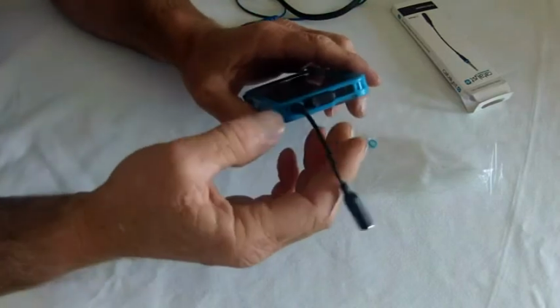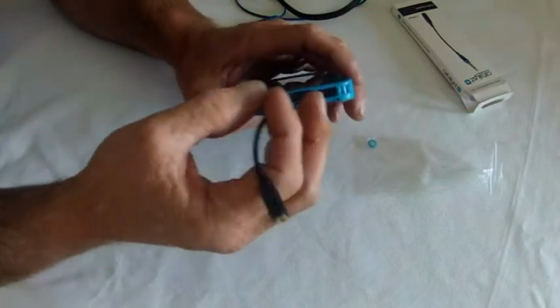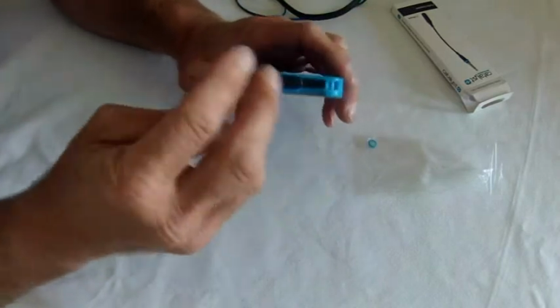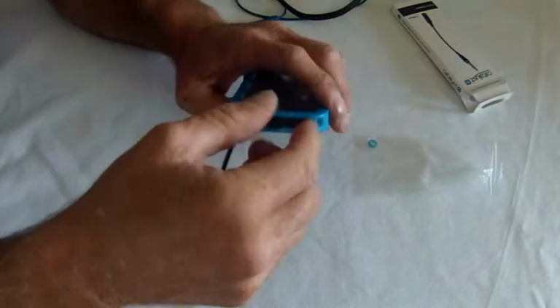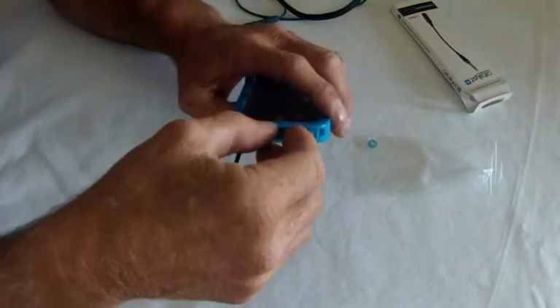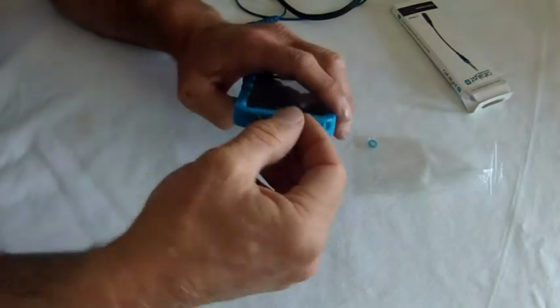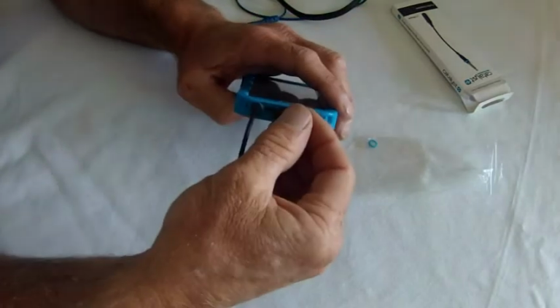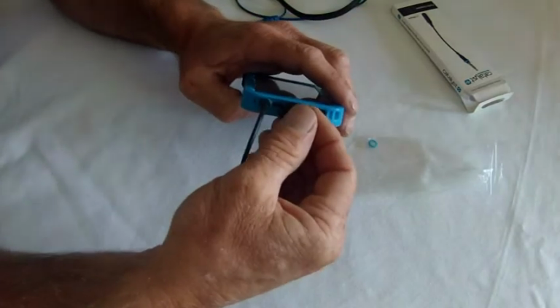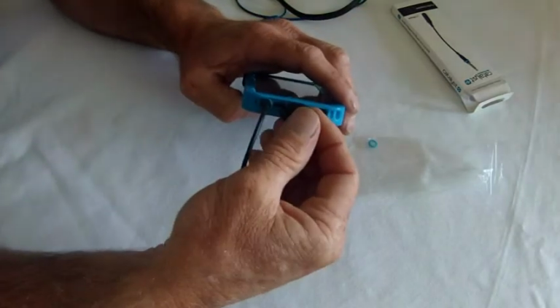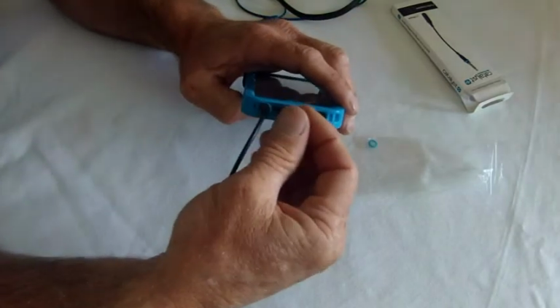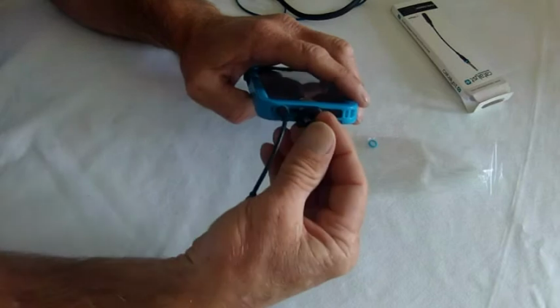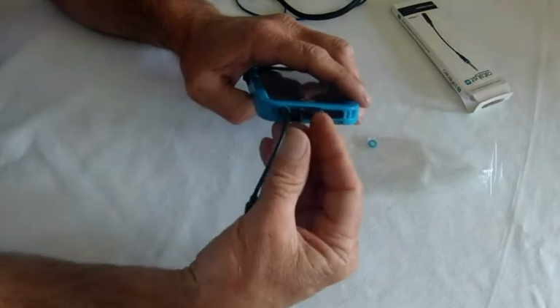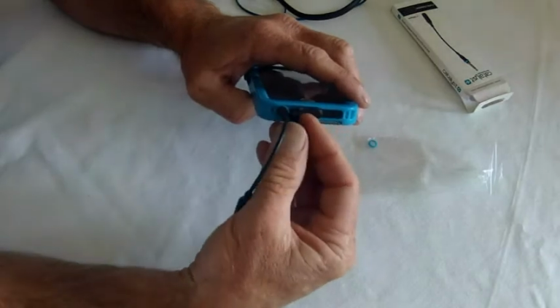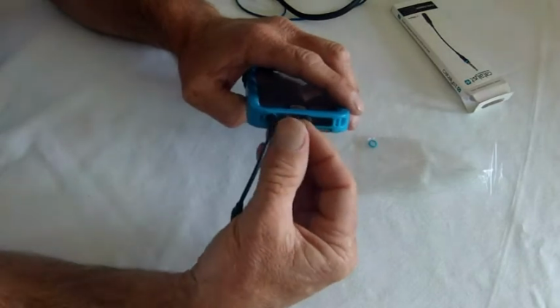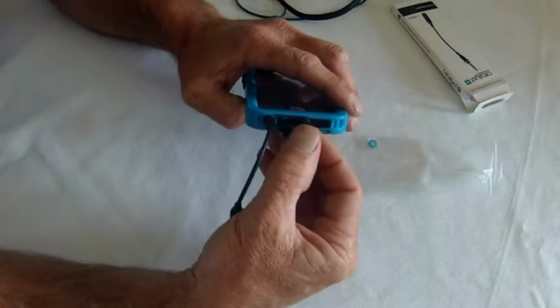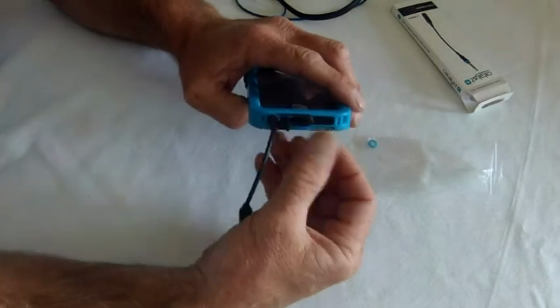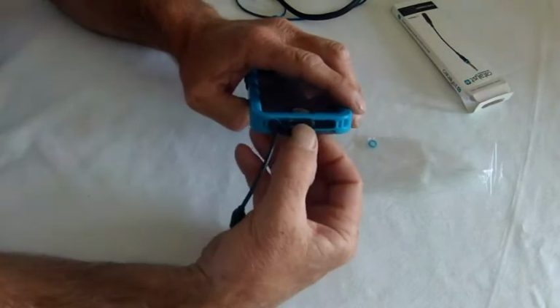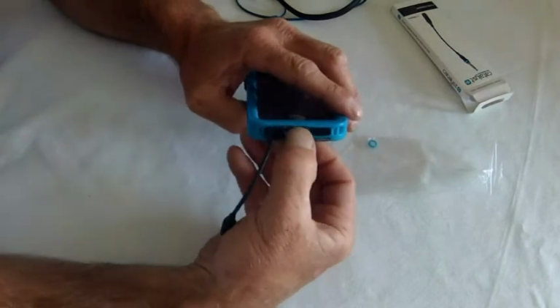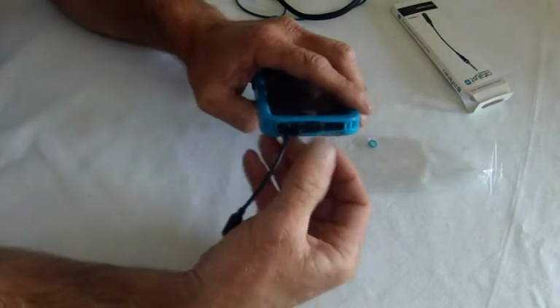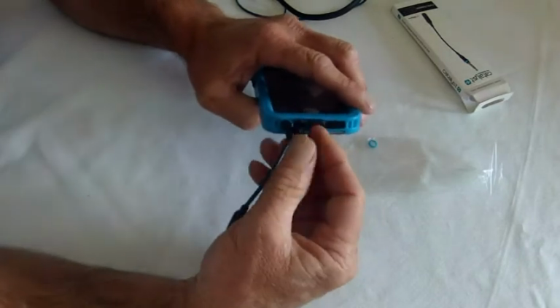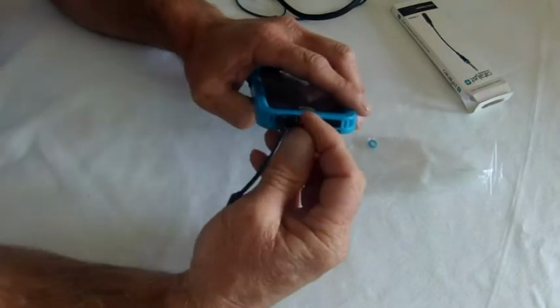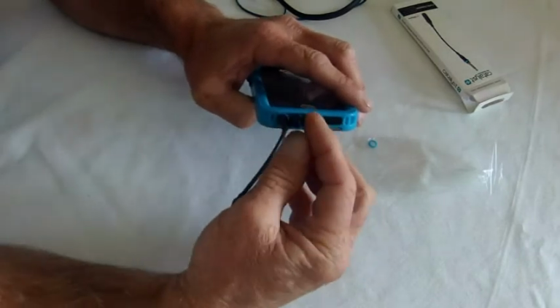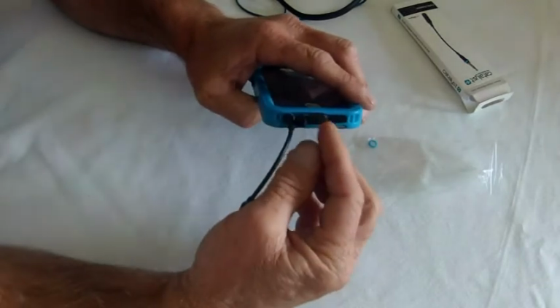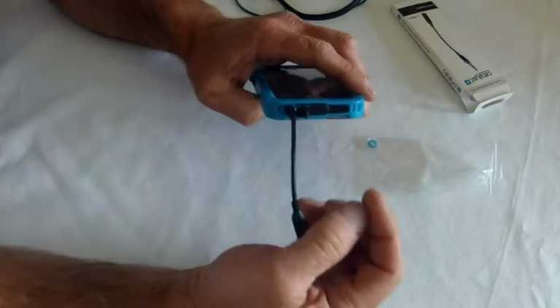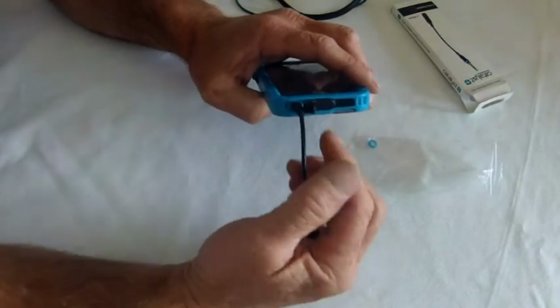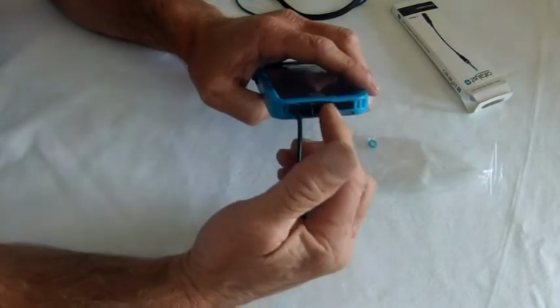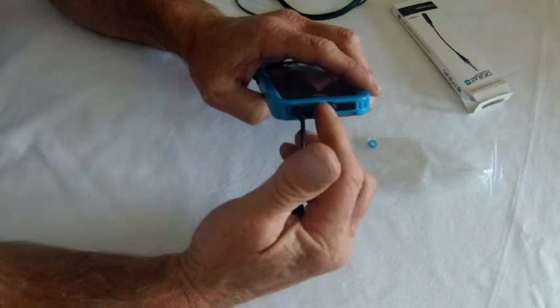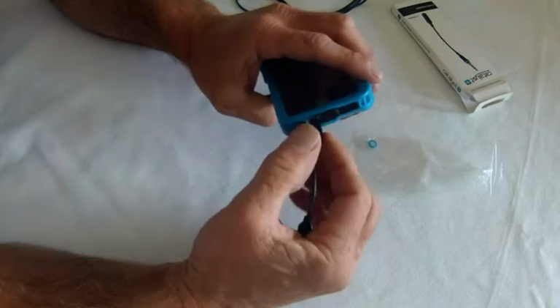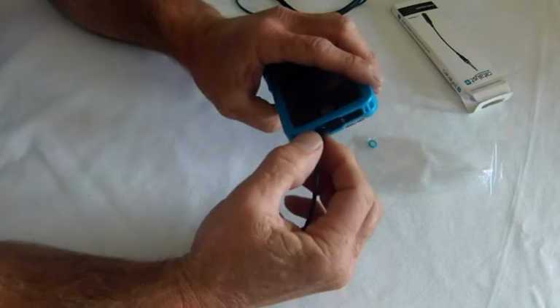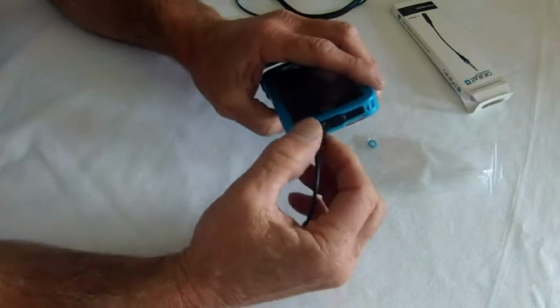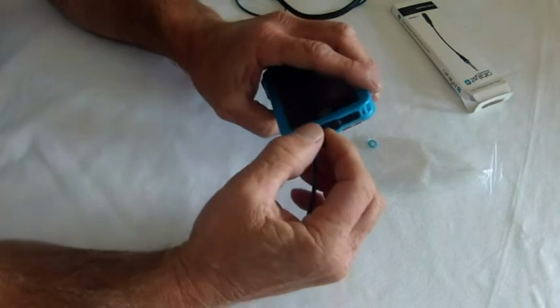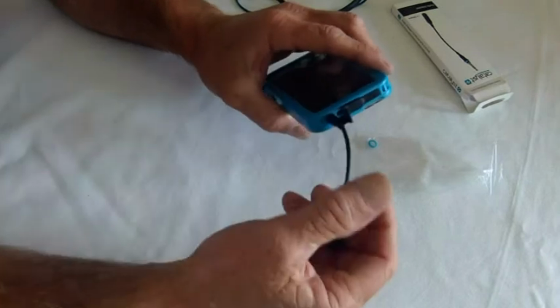I would also be careful not to pull this tab too far back, otherwise you might create a leak into your charging port. But as it is, it's fine.